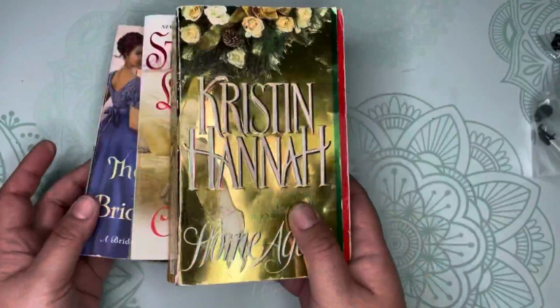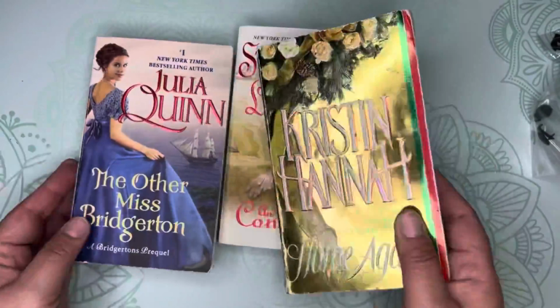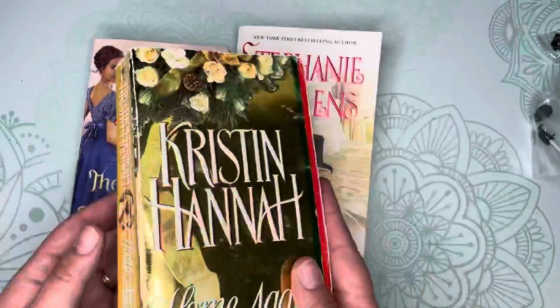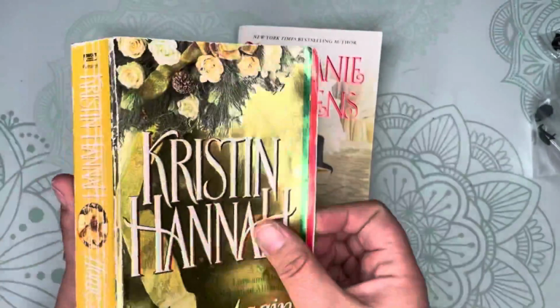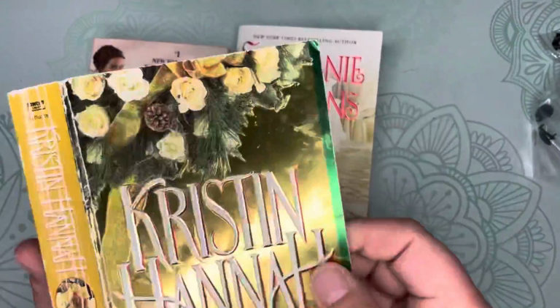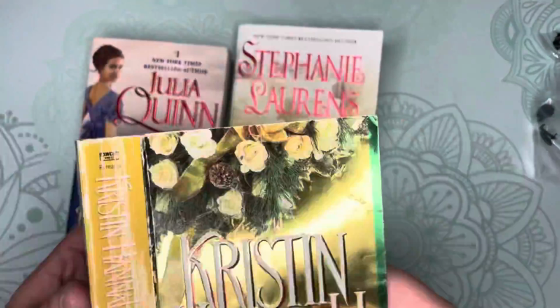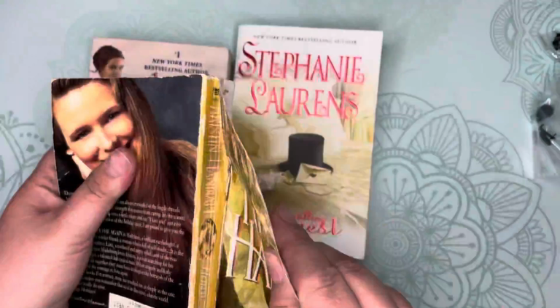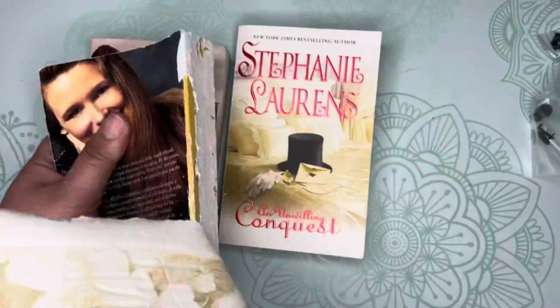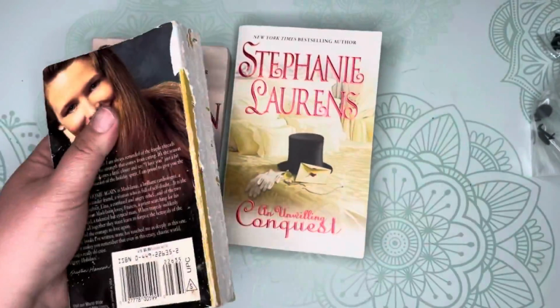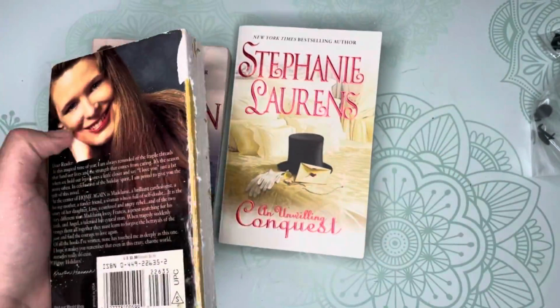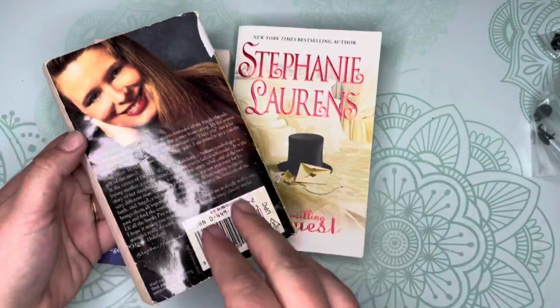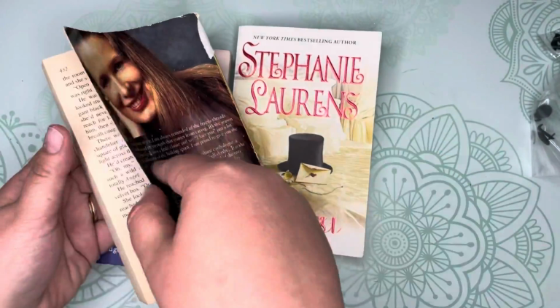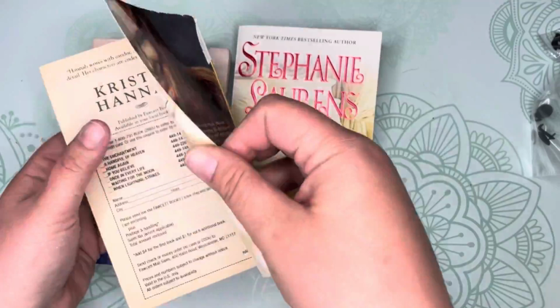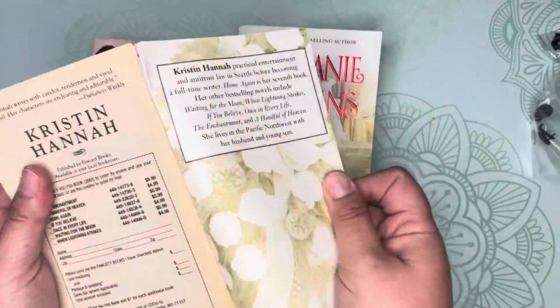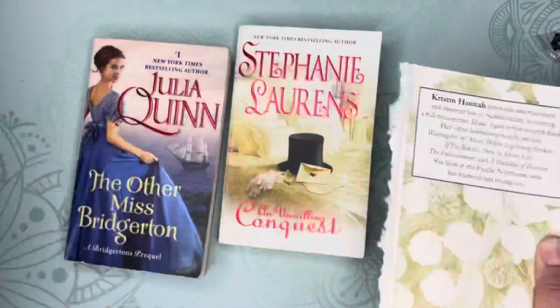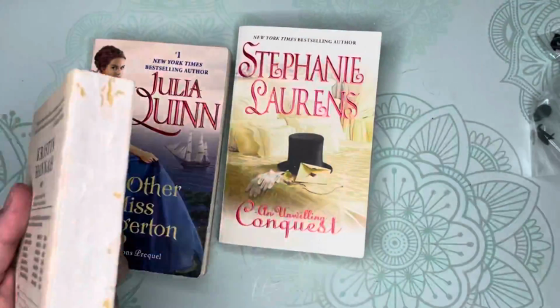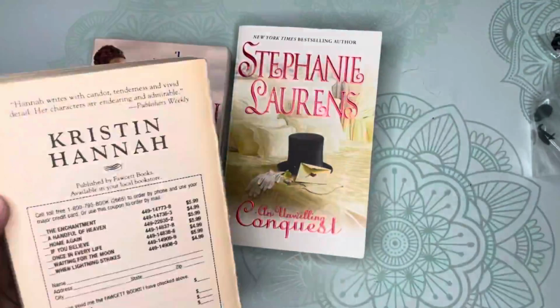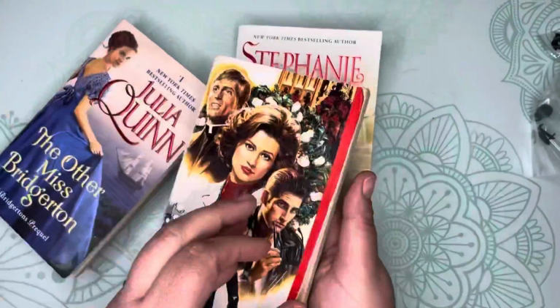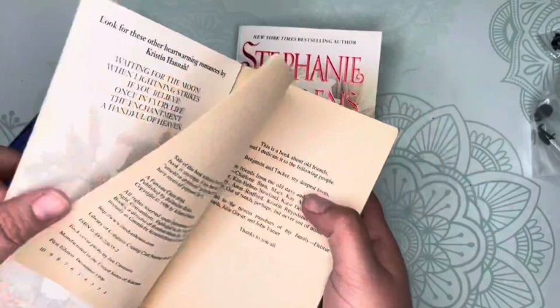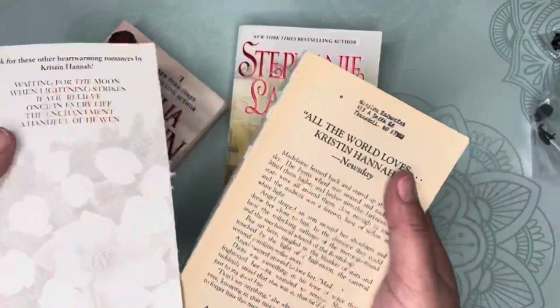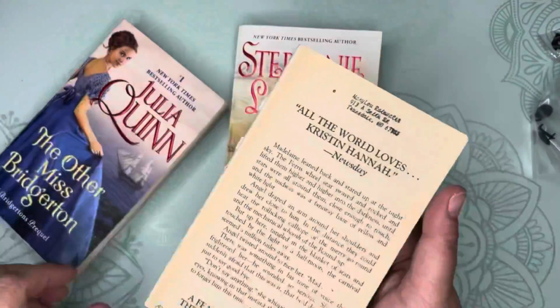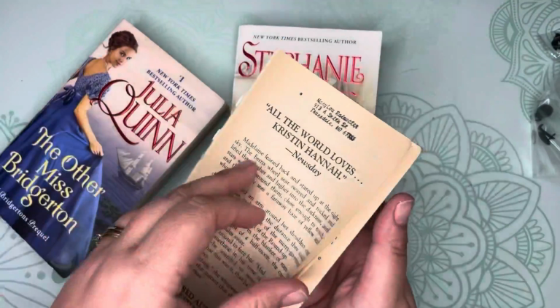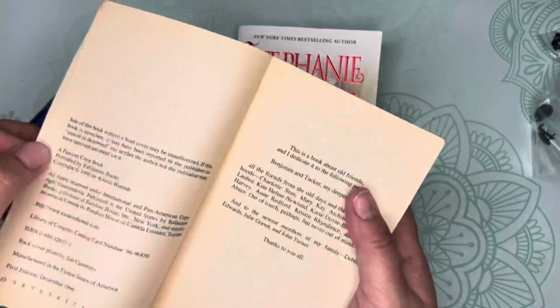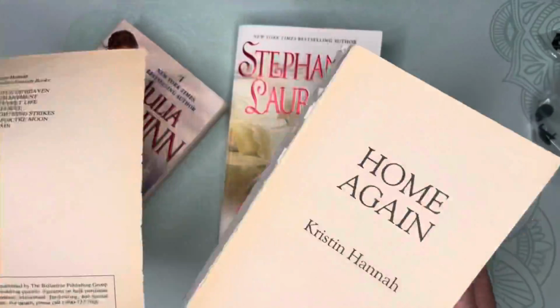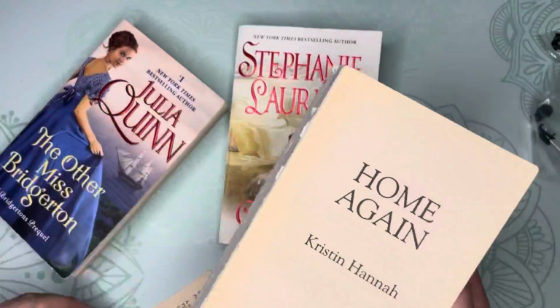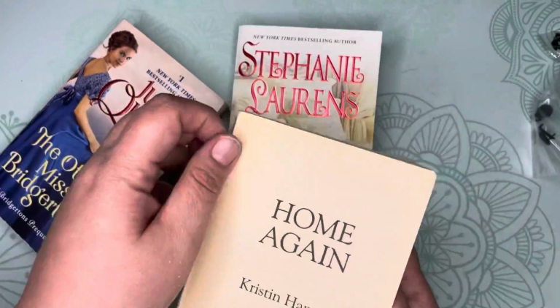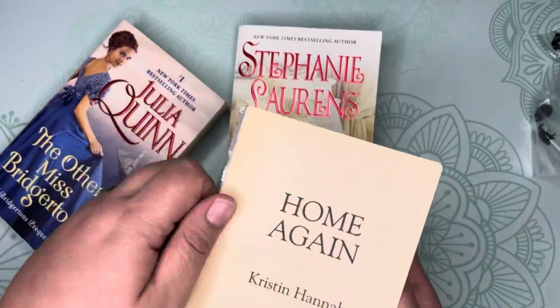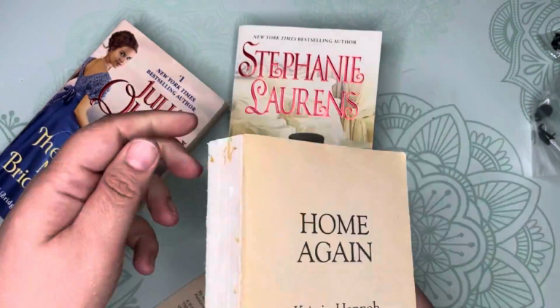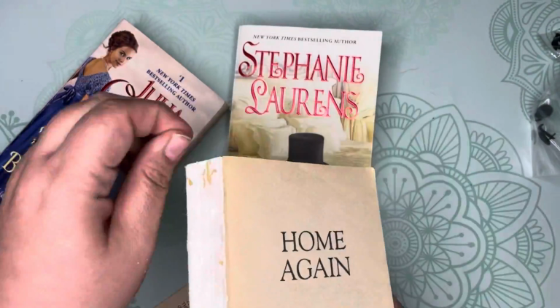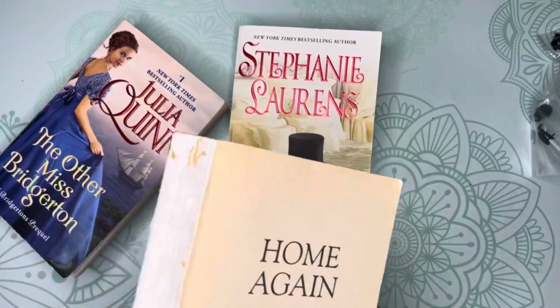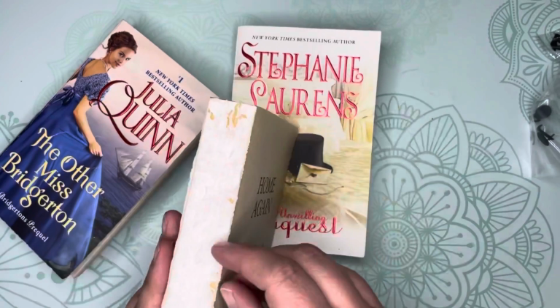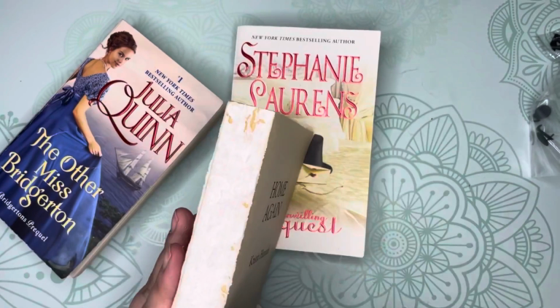Next, remove the covers from each book and be sure to get the spines. Remove any unwanted pages.